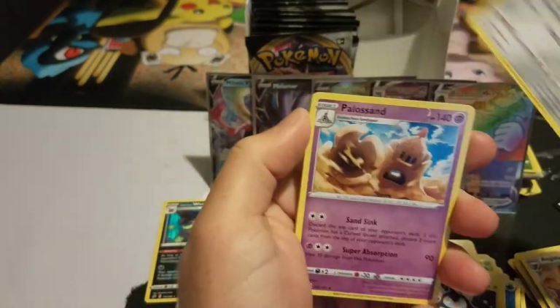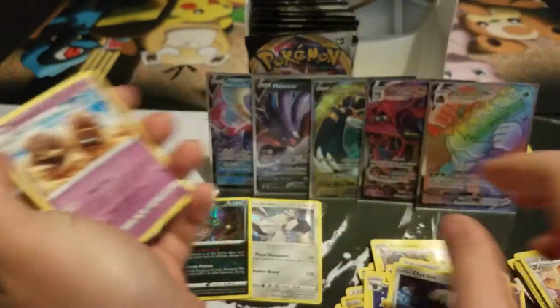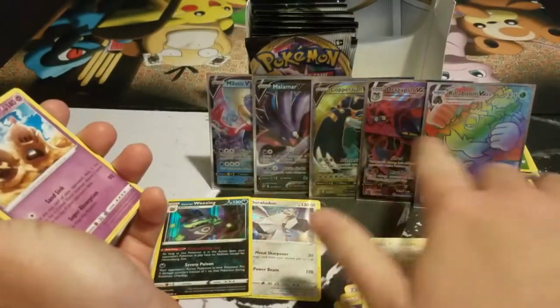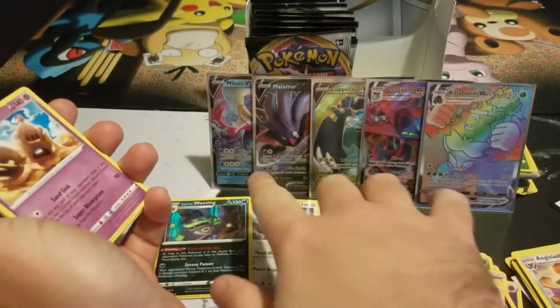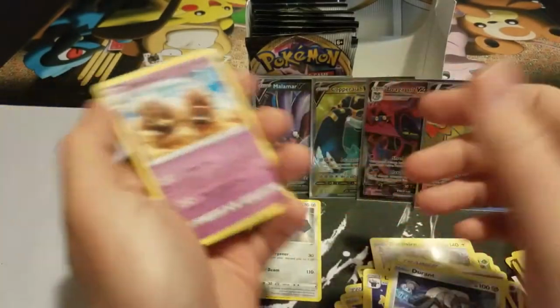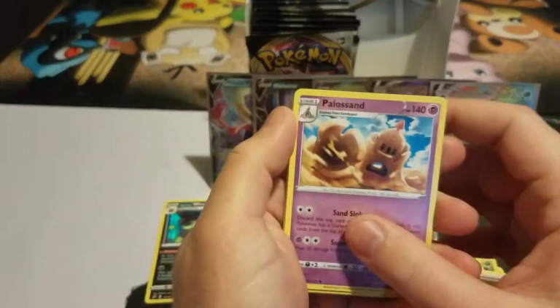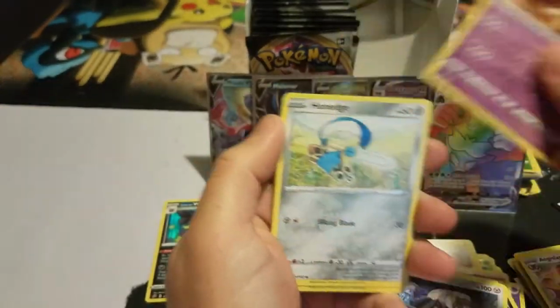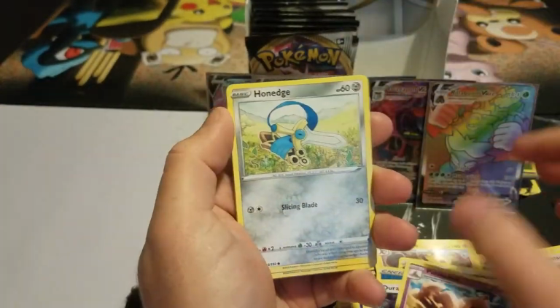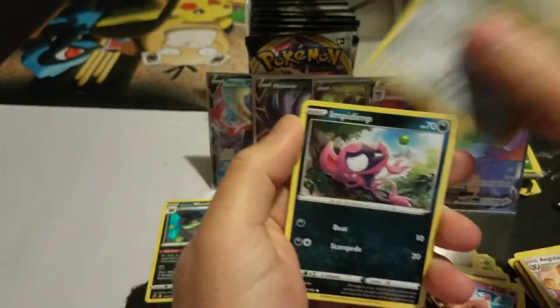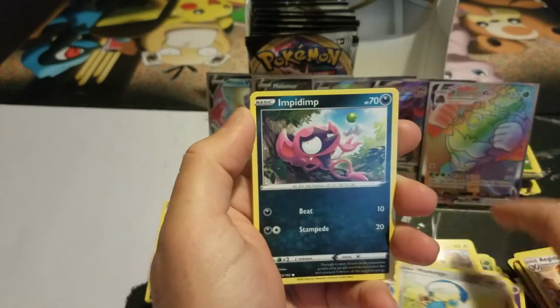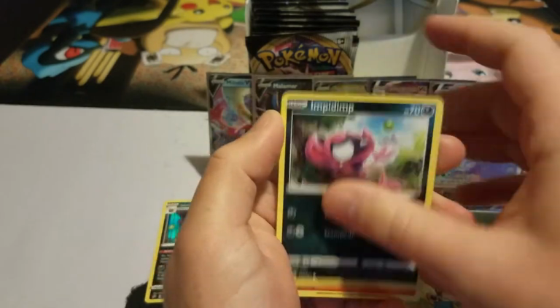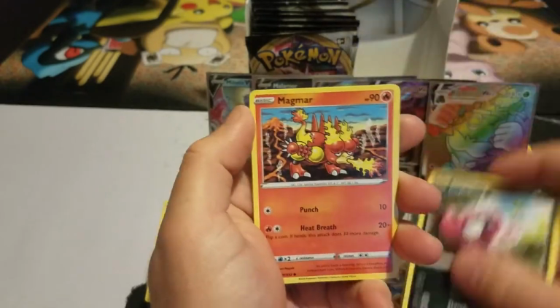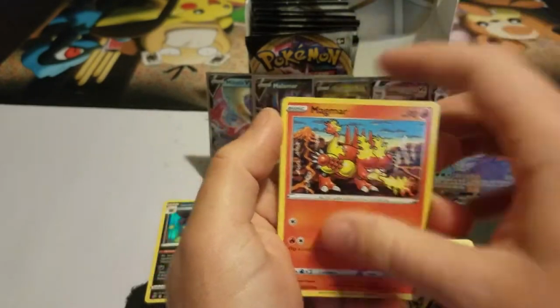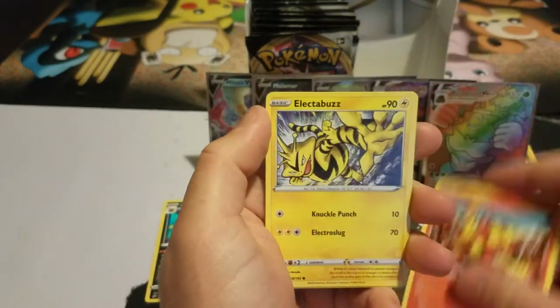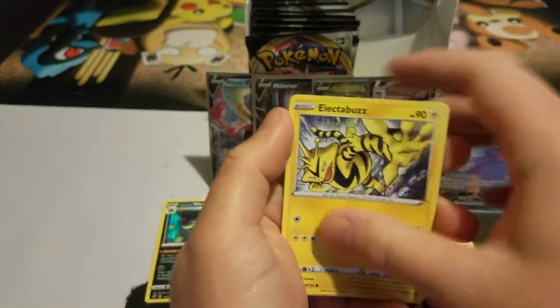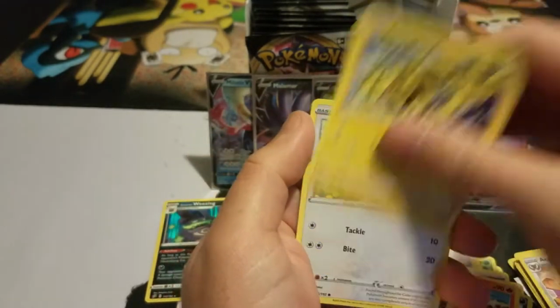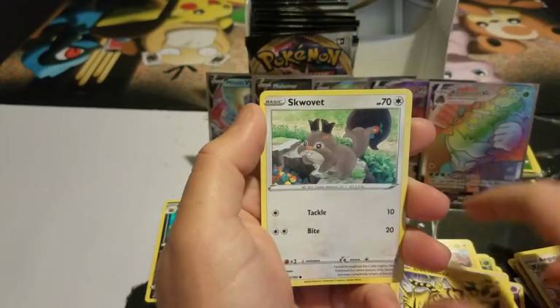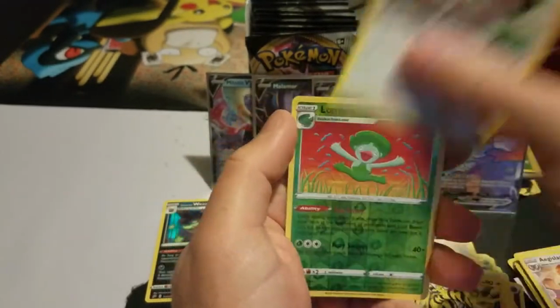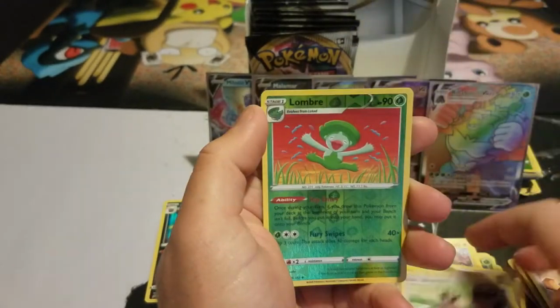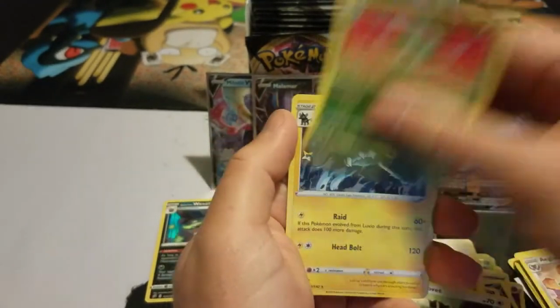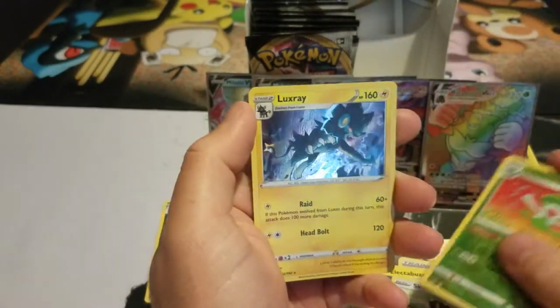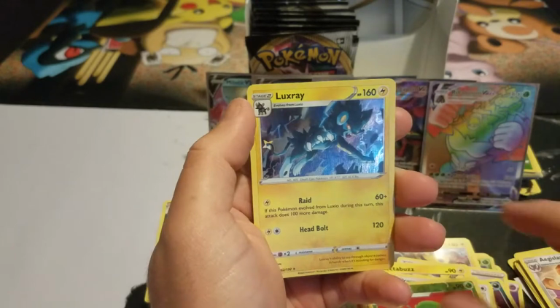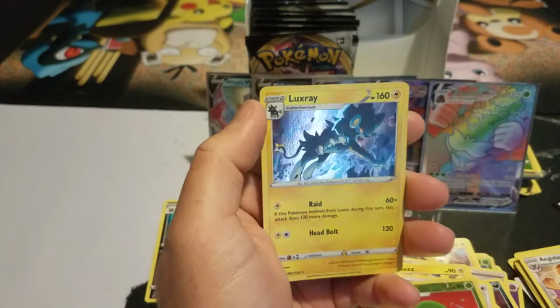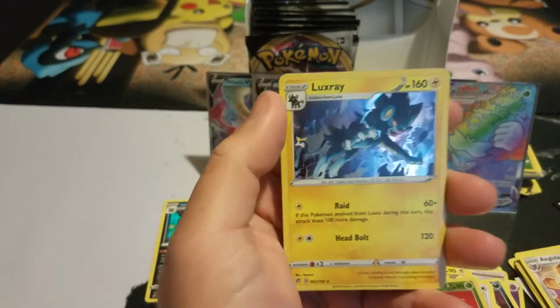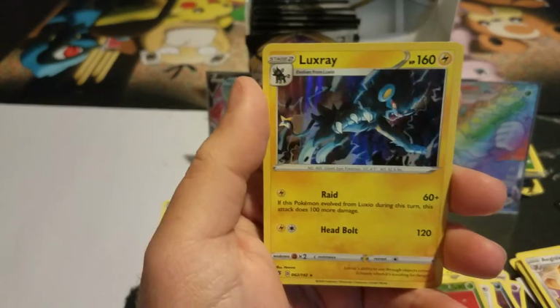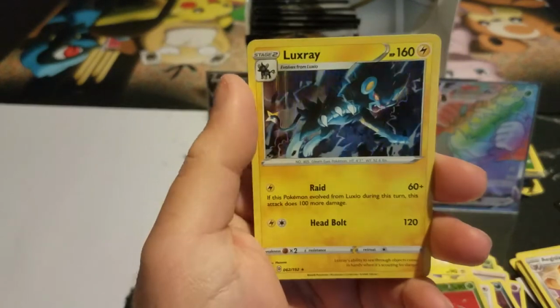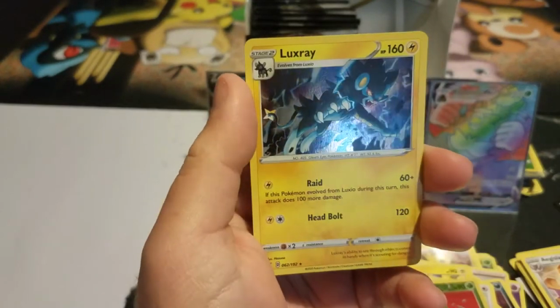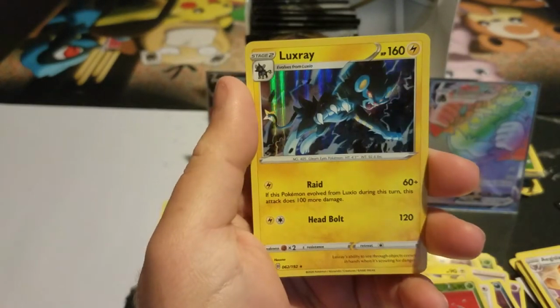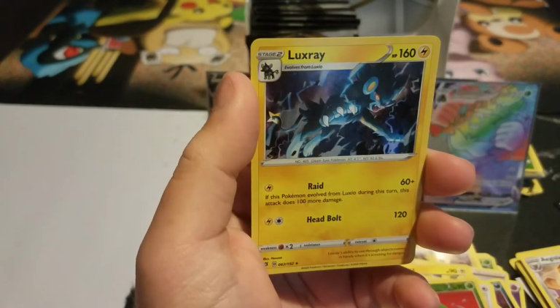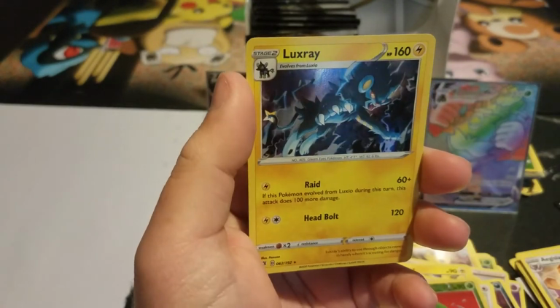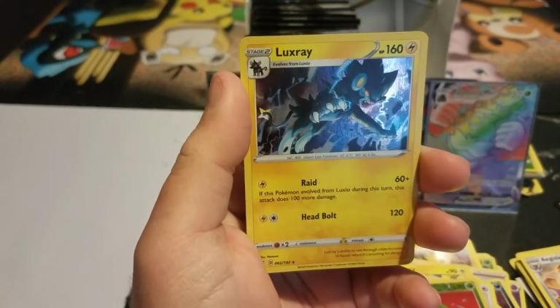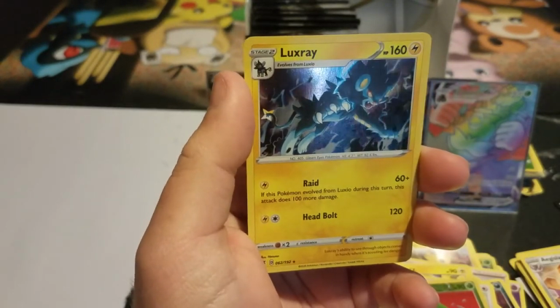I was thinking like four new ones, but I already had some out. Still, it counts as a pull. Magmar, Electabuzz, Sableye, Umbreon, and a Luxray — that's actually a really cool card. Looks like a lightning storm.